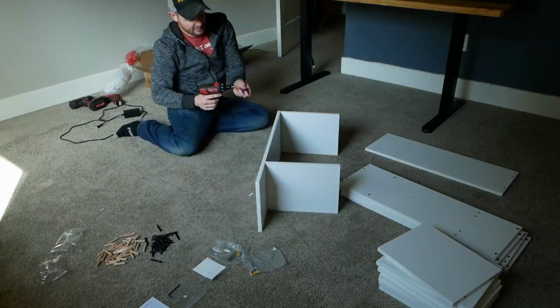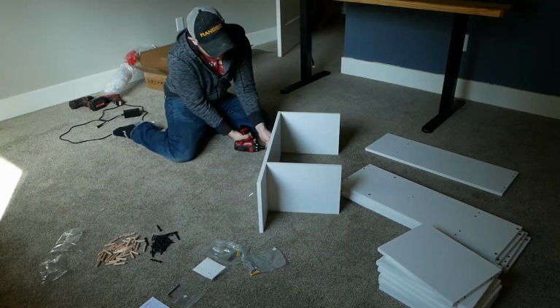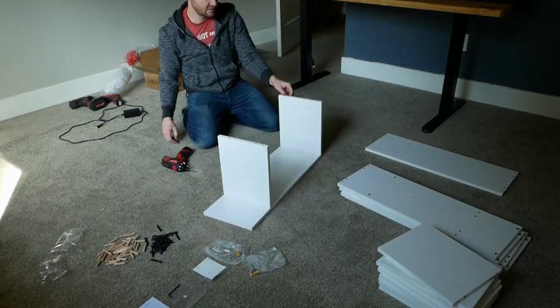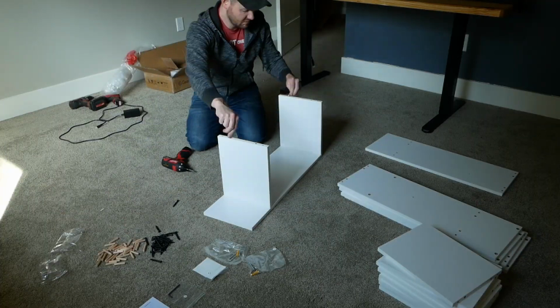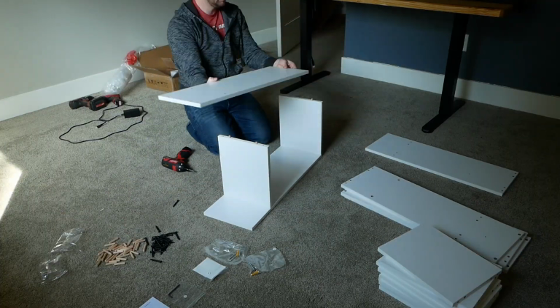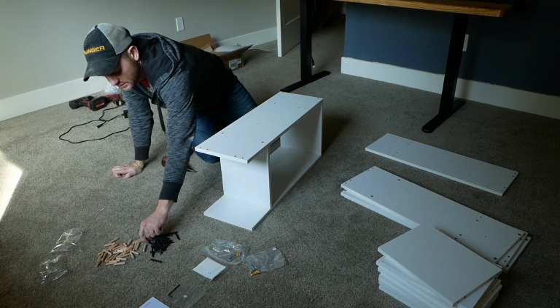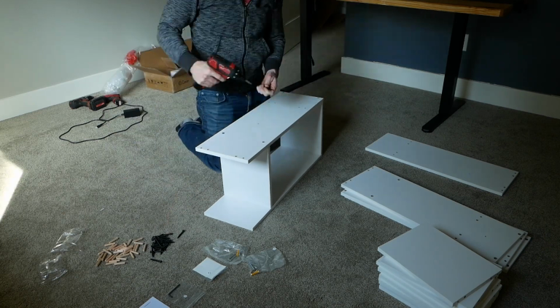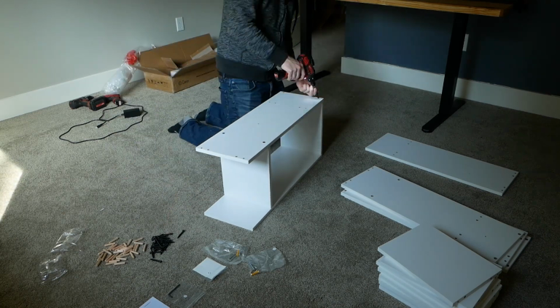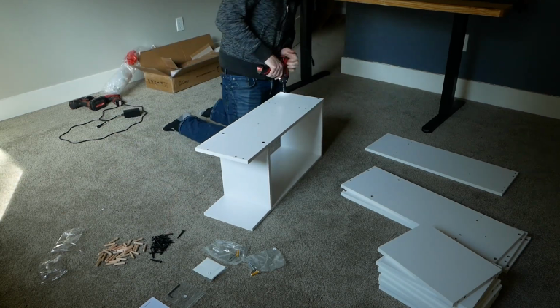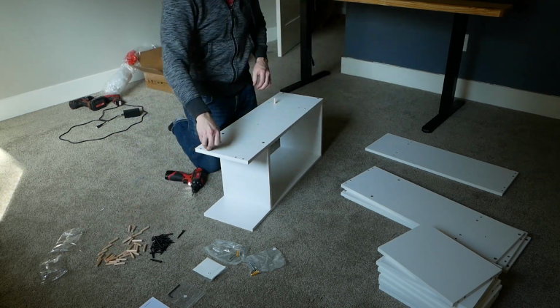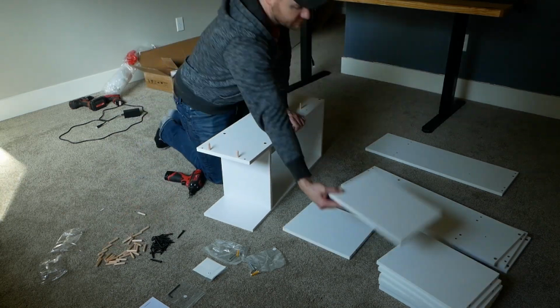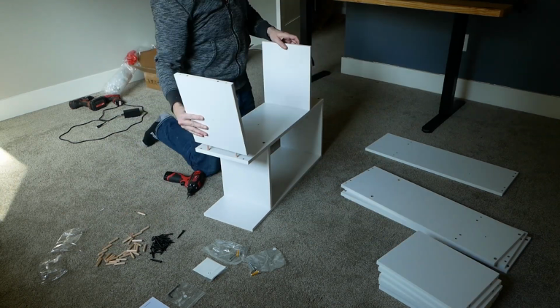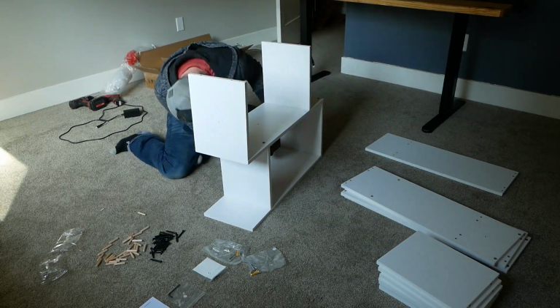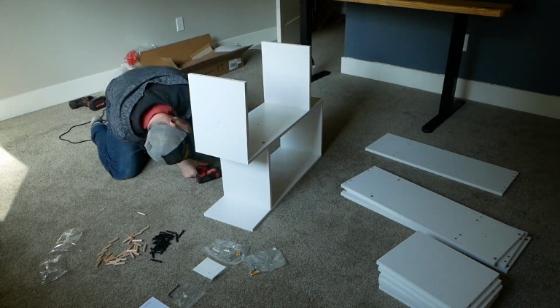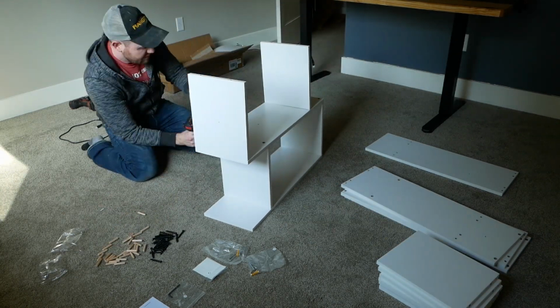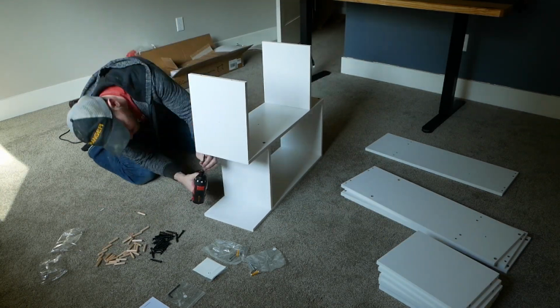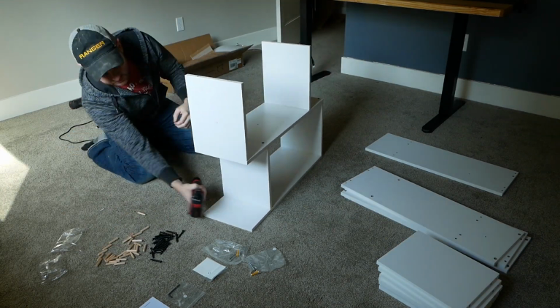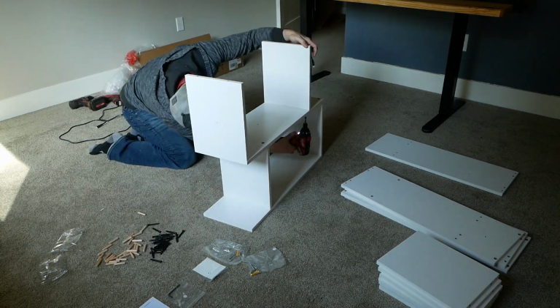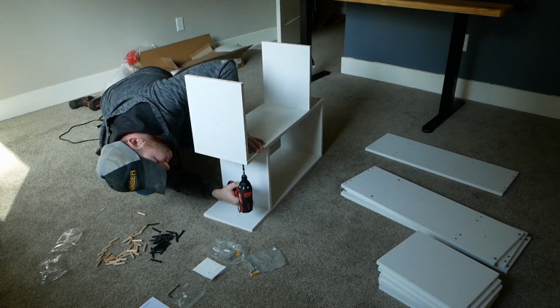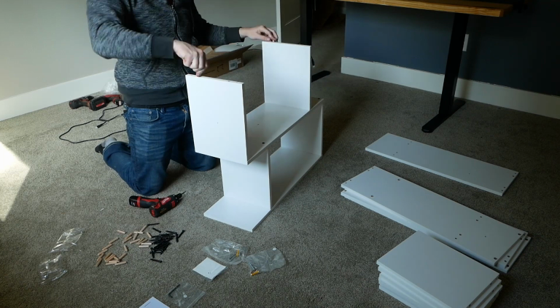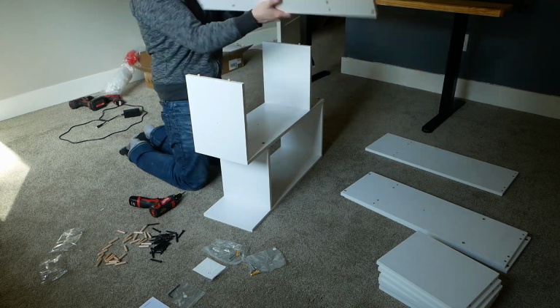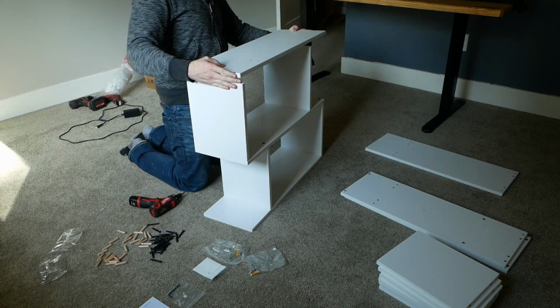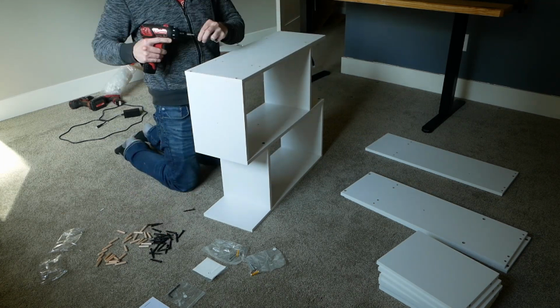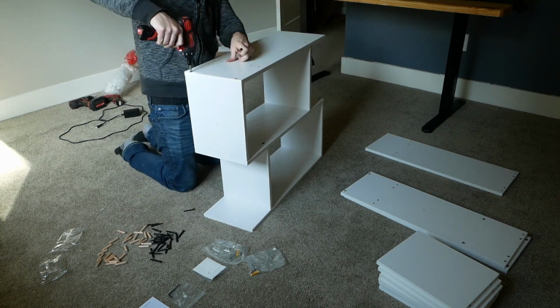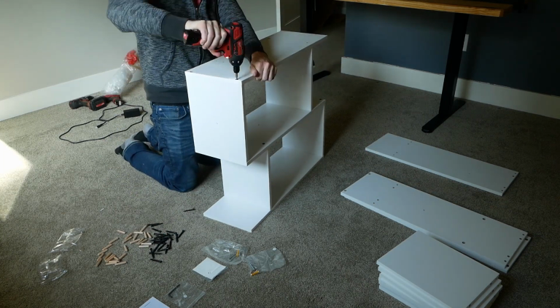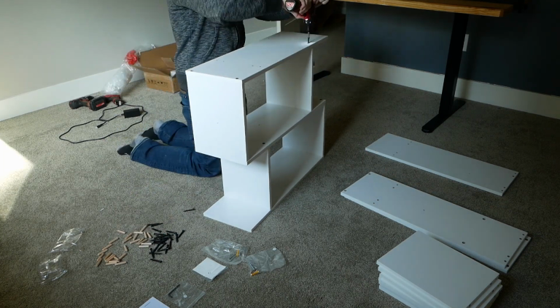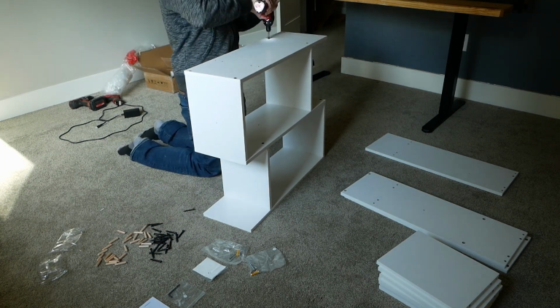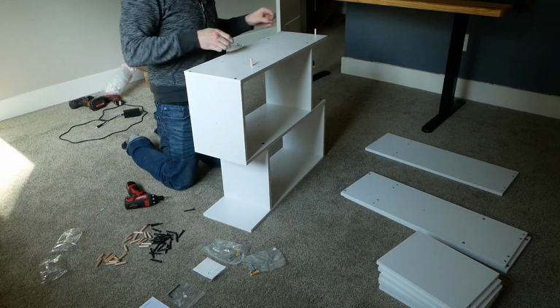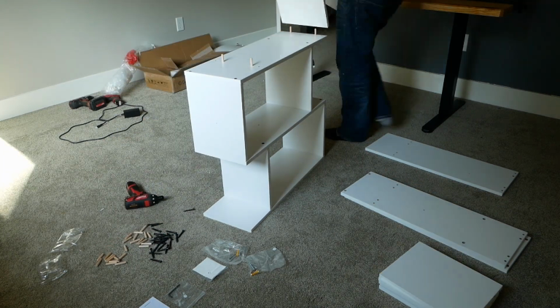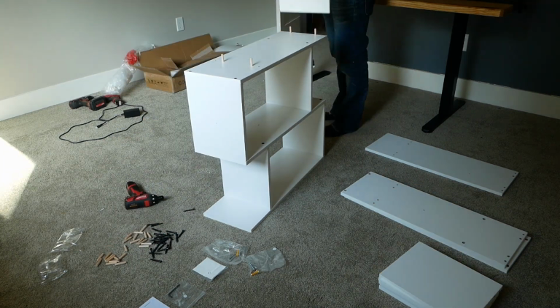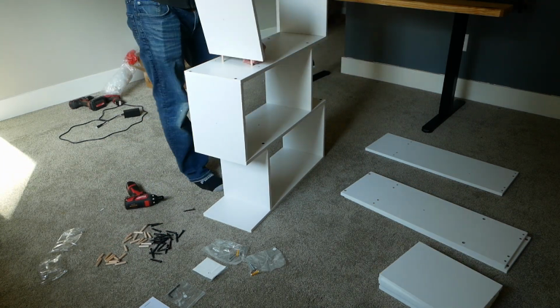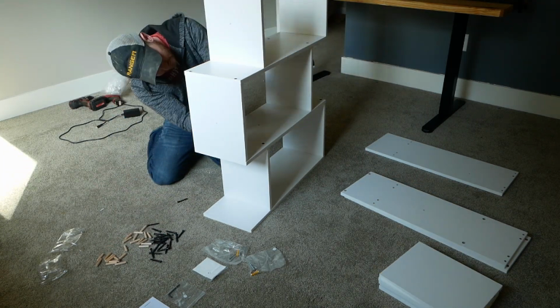While you certainly could assemble using just the included tool, if you've got access to a driver, I'd use that. Otherwise, you'll be mindlessly turning a wrench for an uncomfortable amount of time.